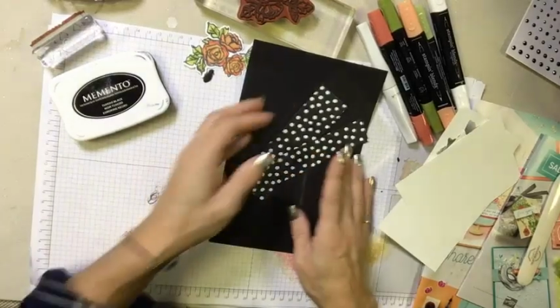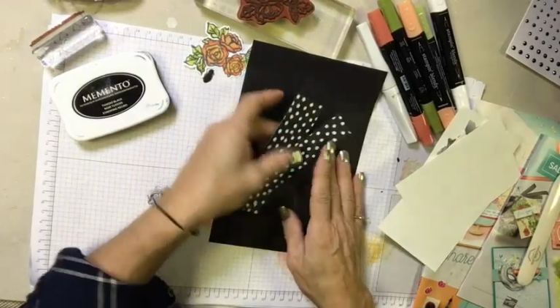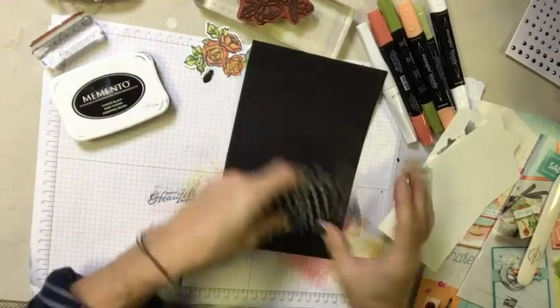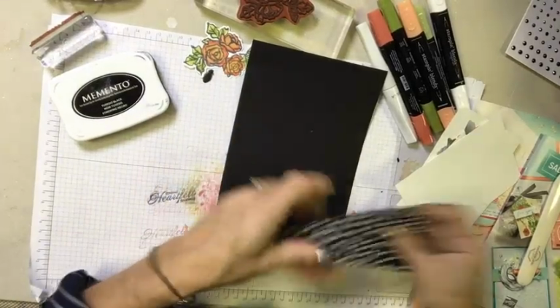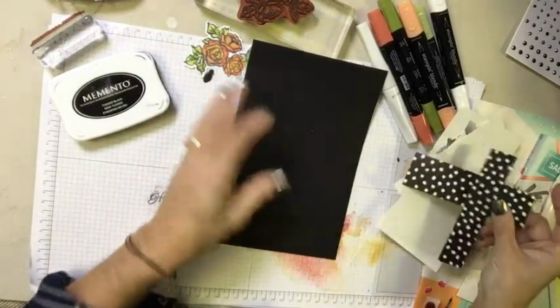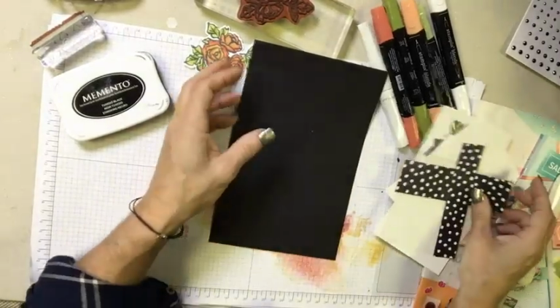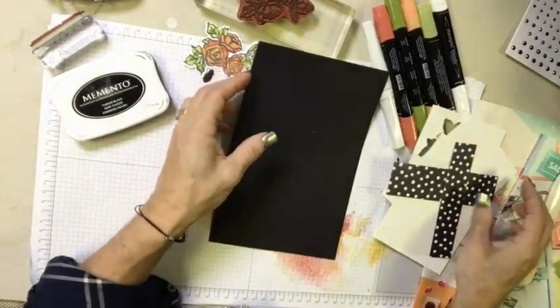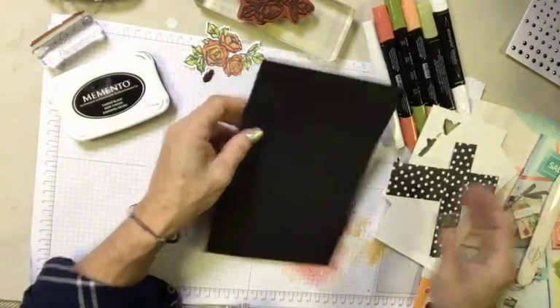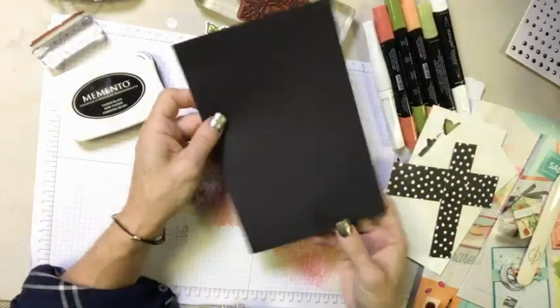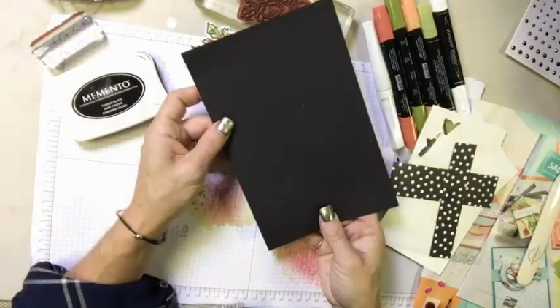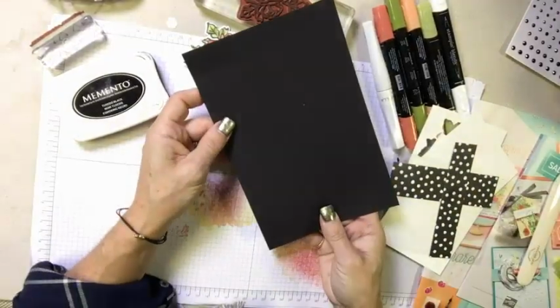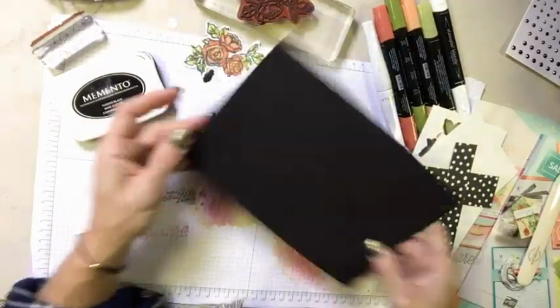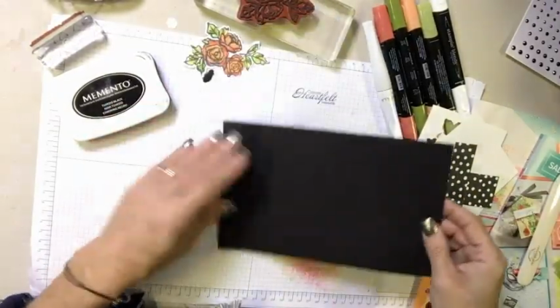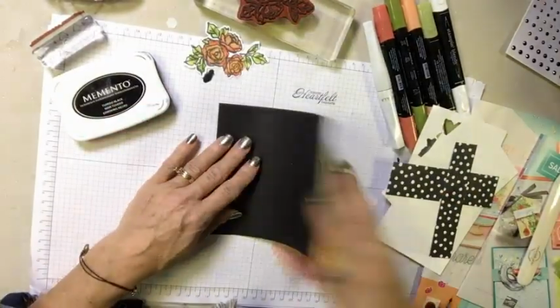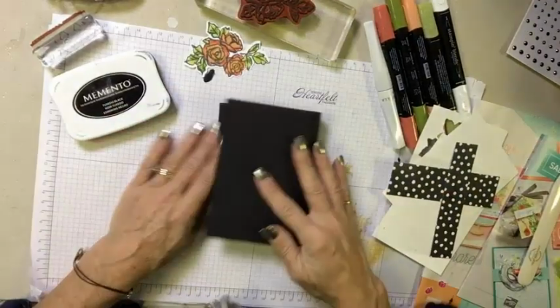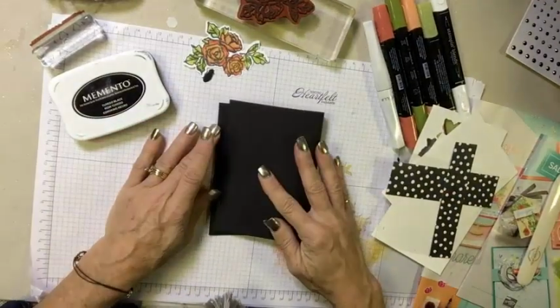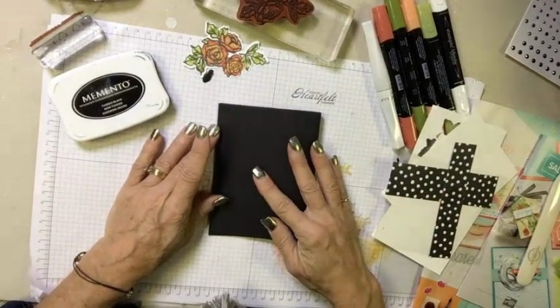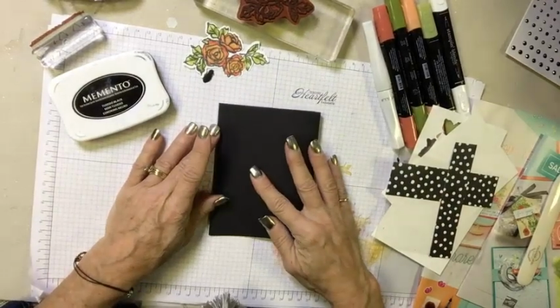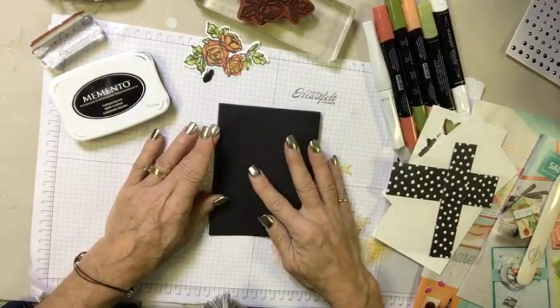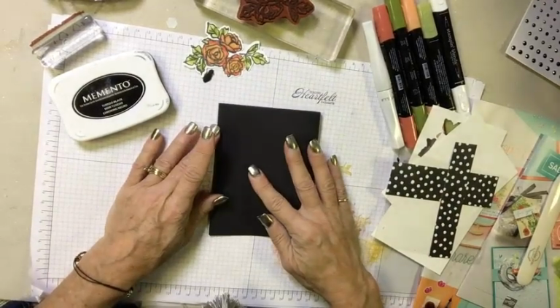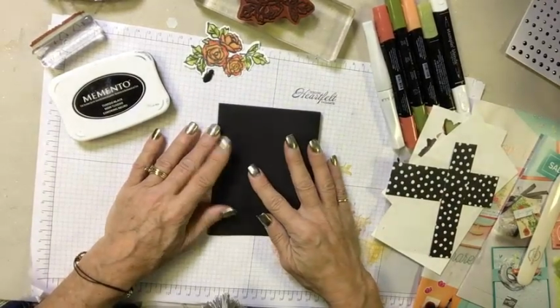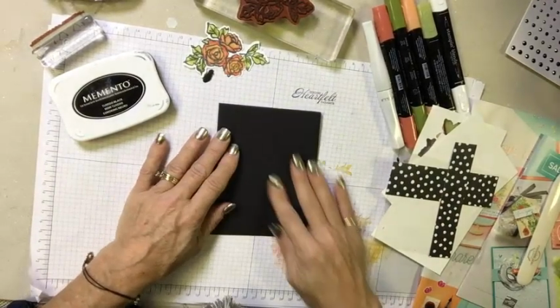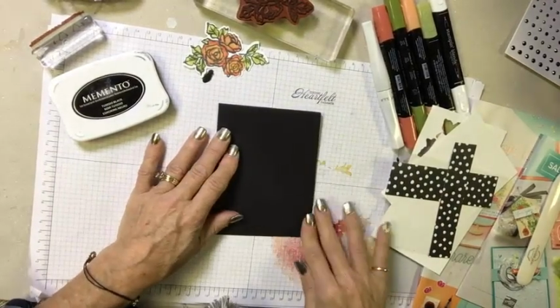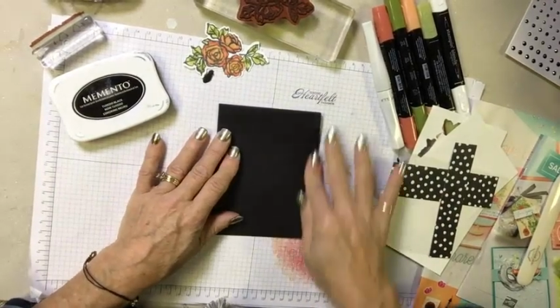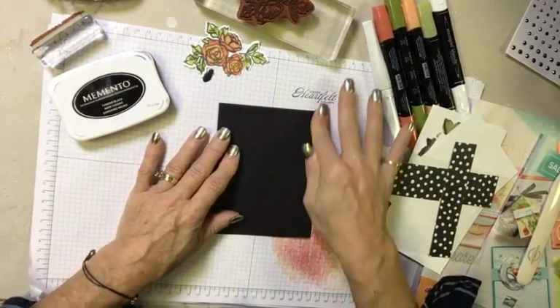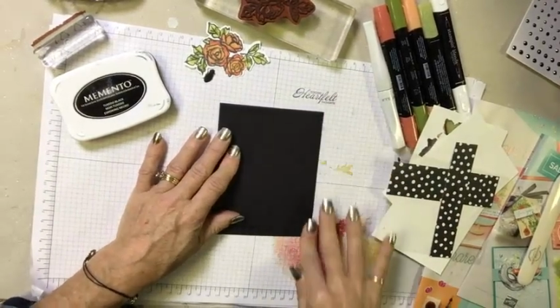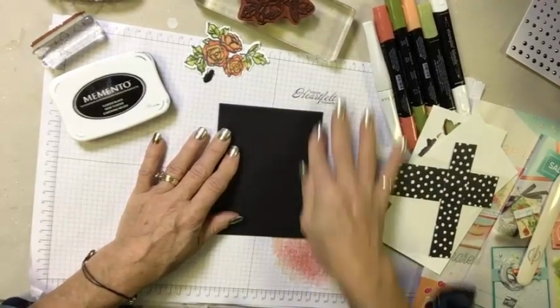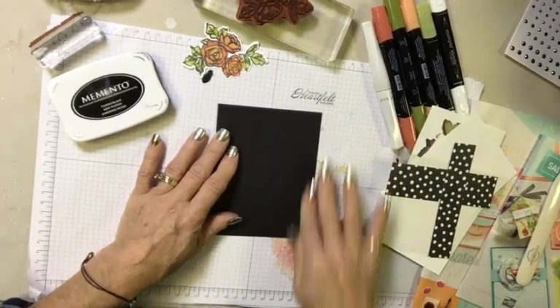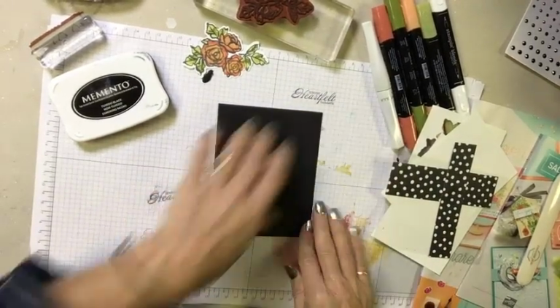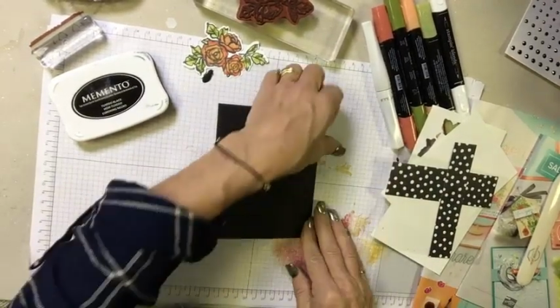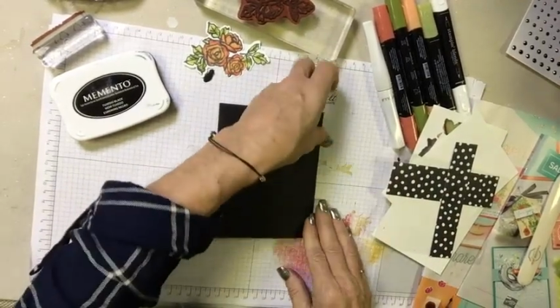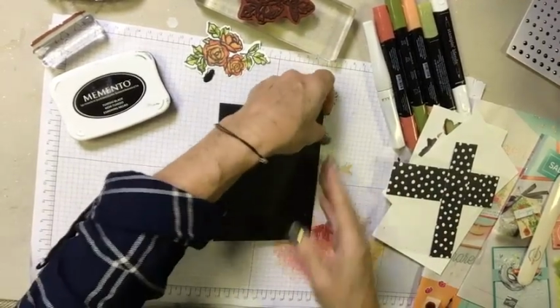Let's start first by folding this card and getting it up and out of our way. It is a half sheet of 8.5 by 11, so it's 8.5 by 5.5.